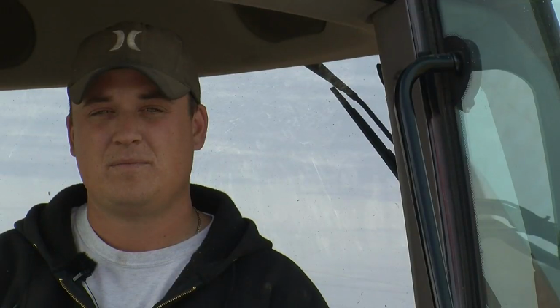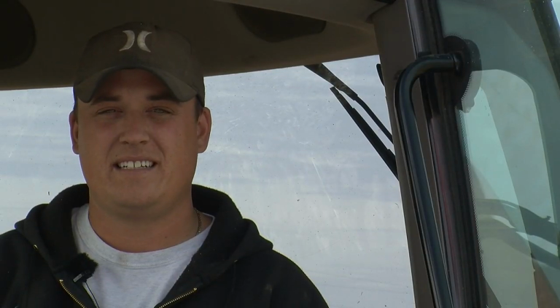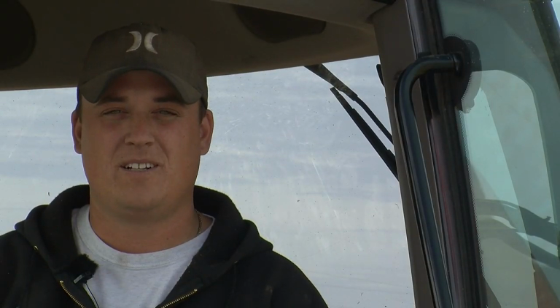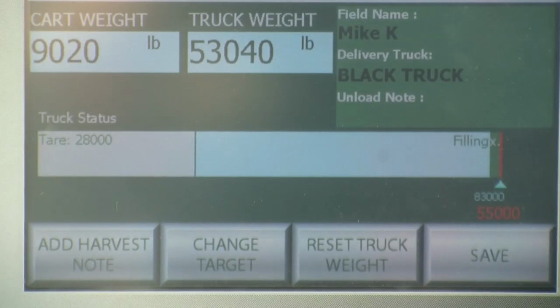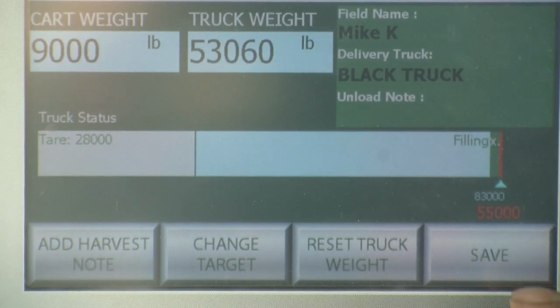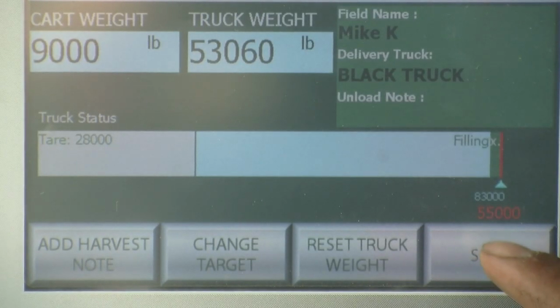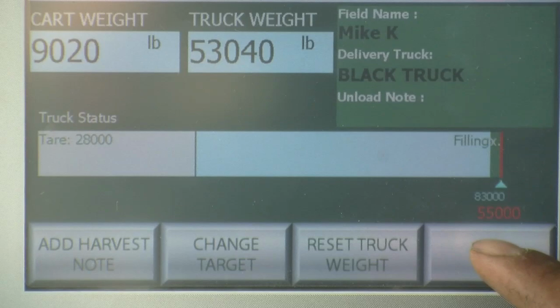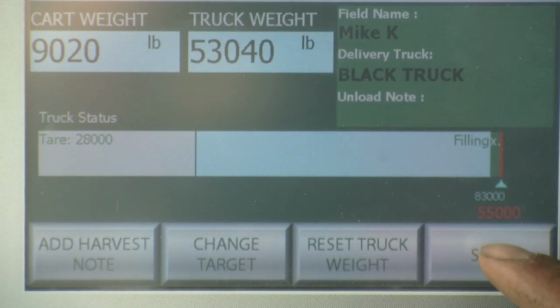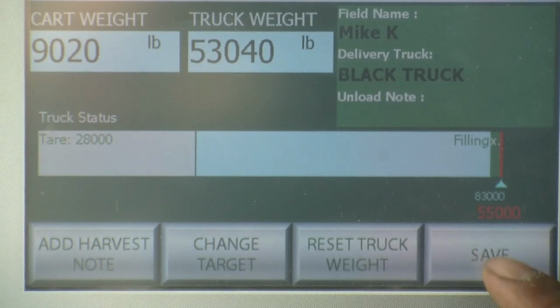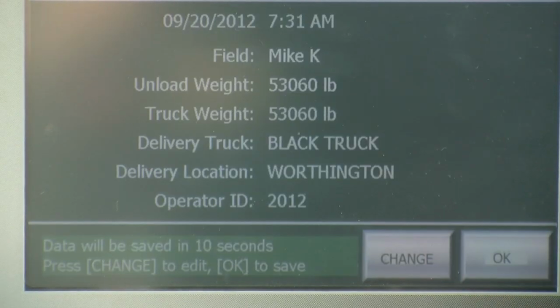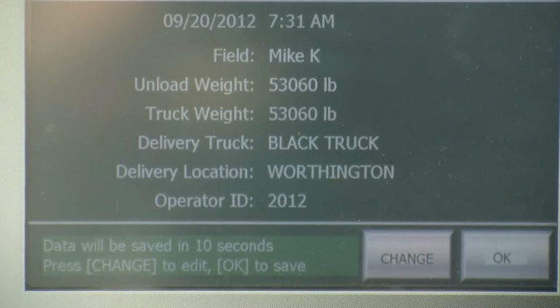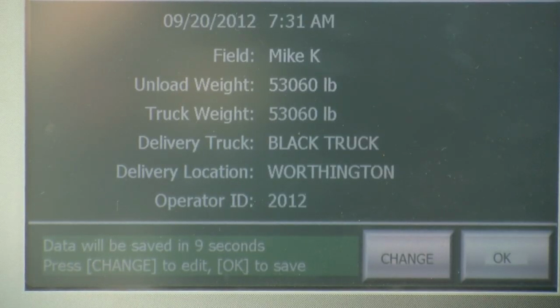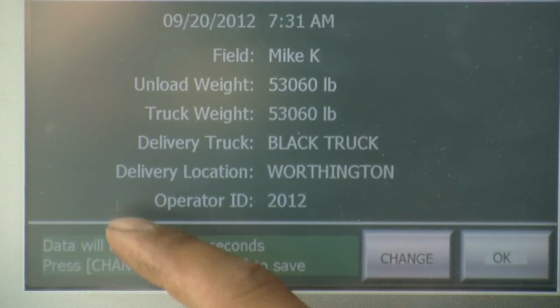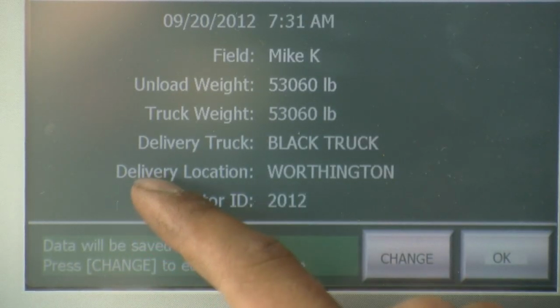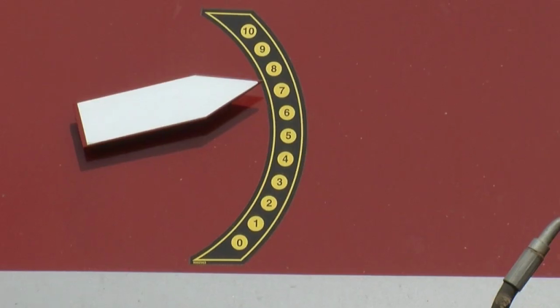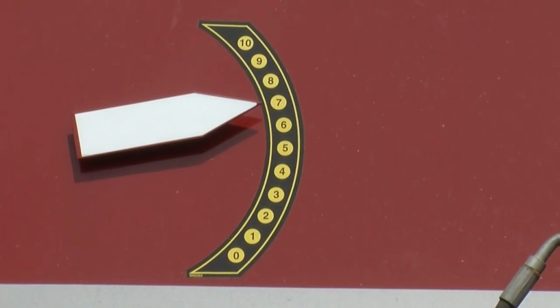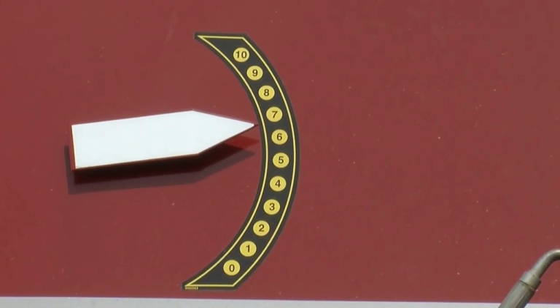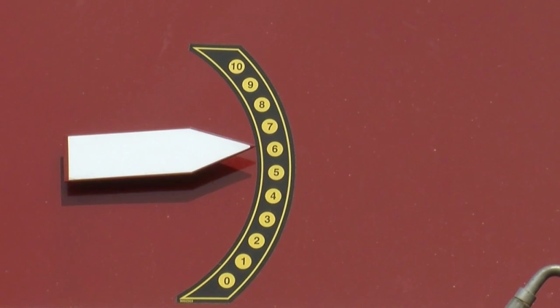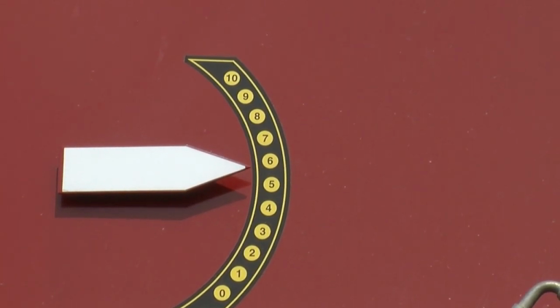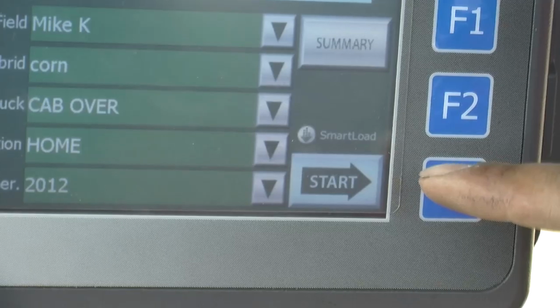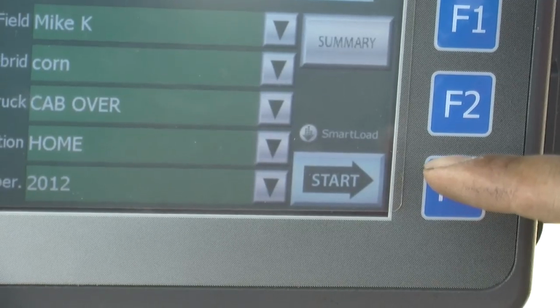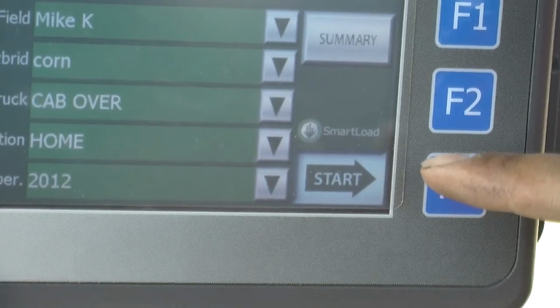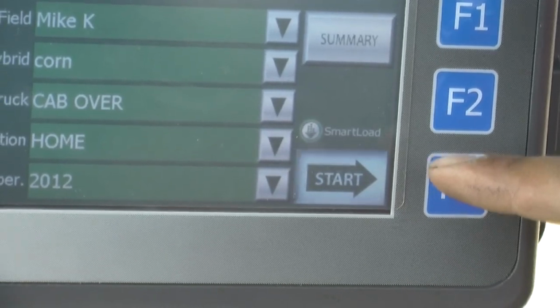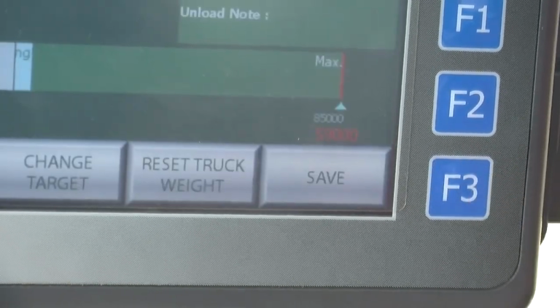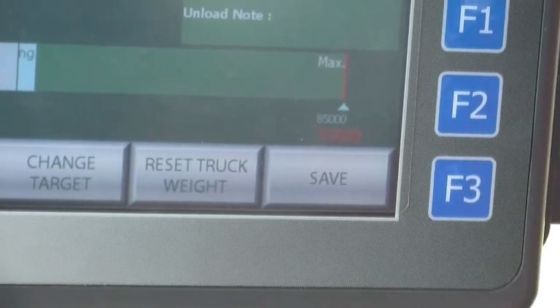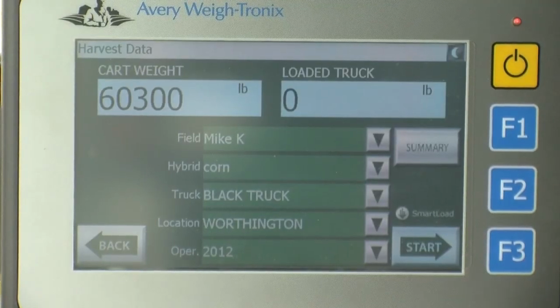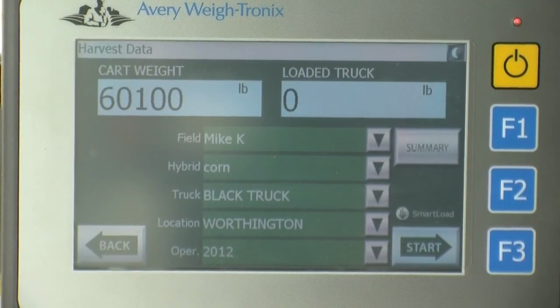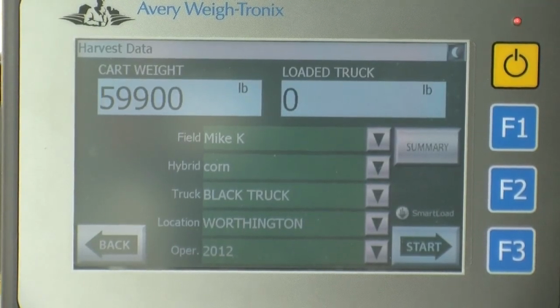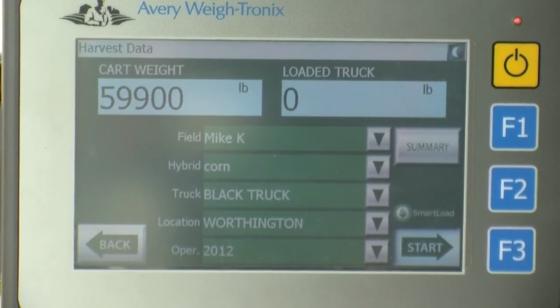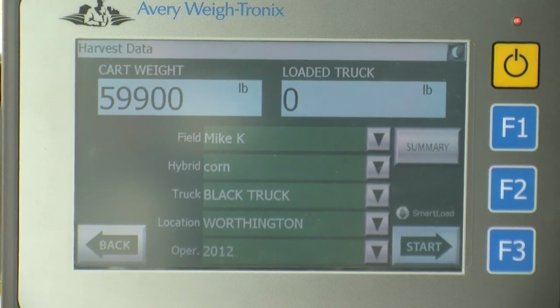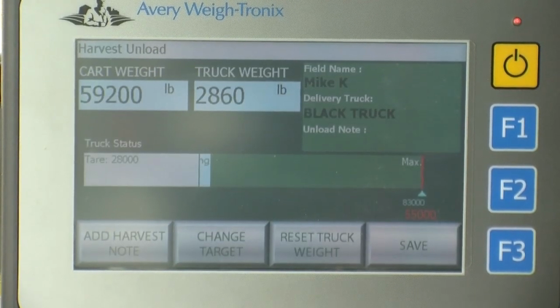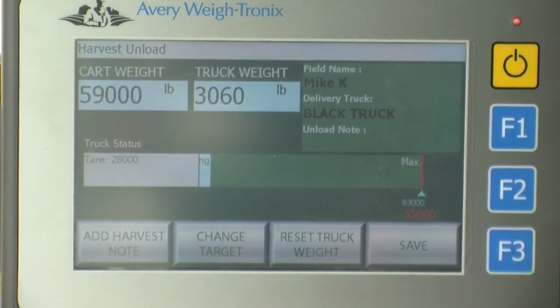By adding the Smart Load to the 3060, it kind of eliminates the human error. The grain cart is always in such a hurry, but now by just having the Smart Load, it automatically starts so the operator doesn't forget to start or save the load.